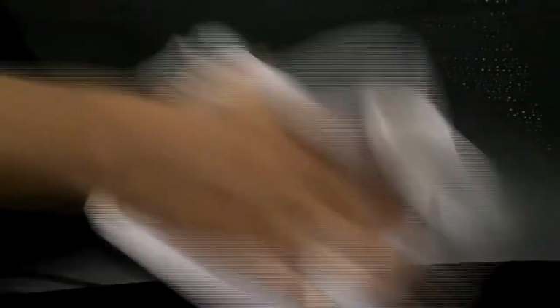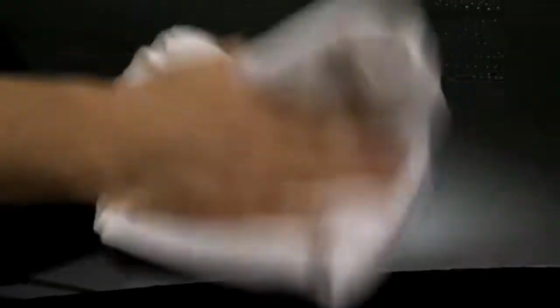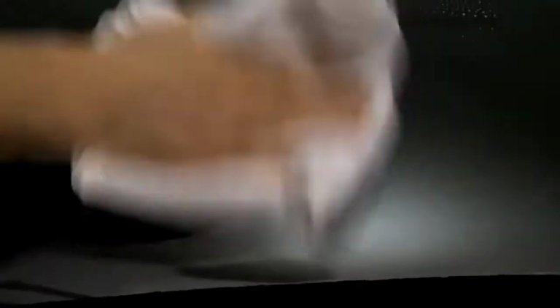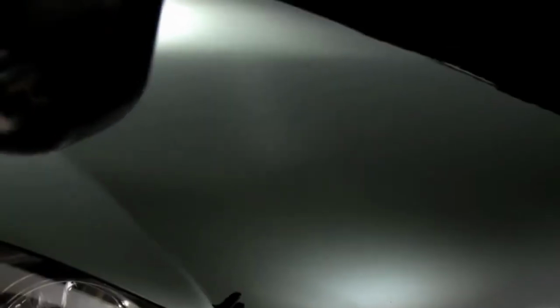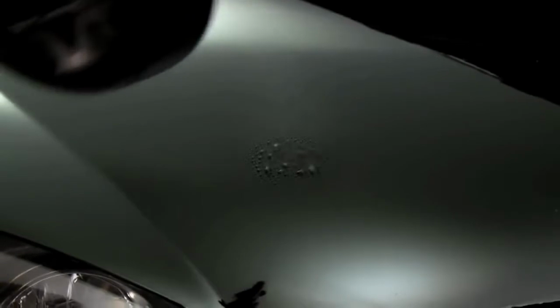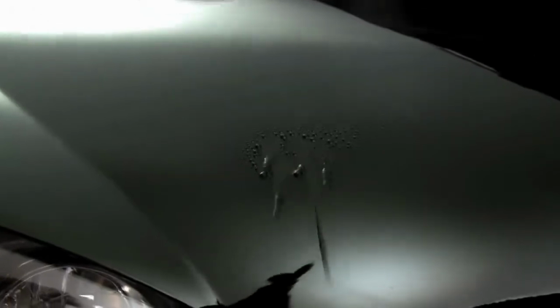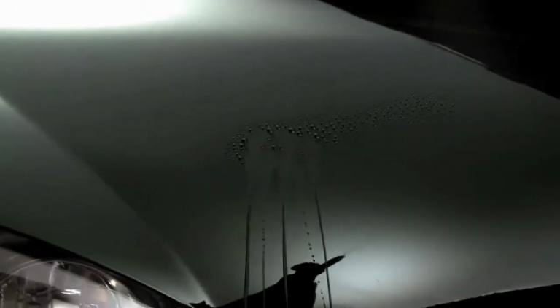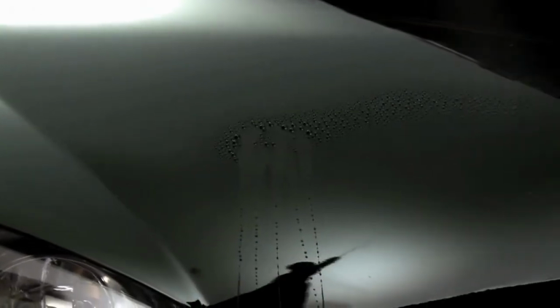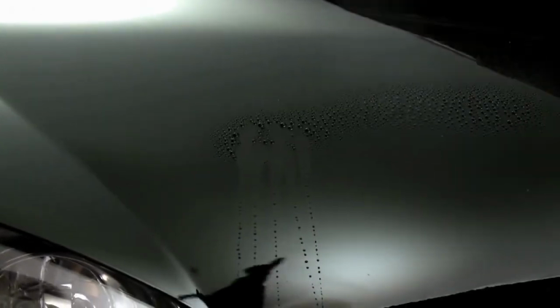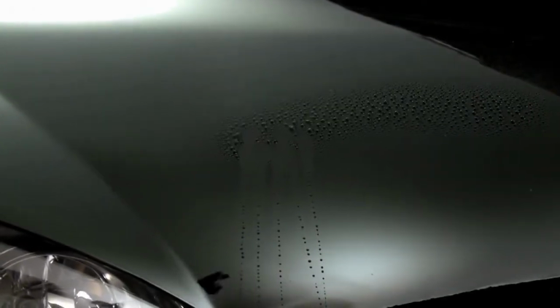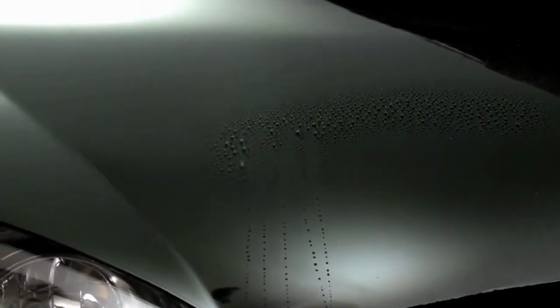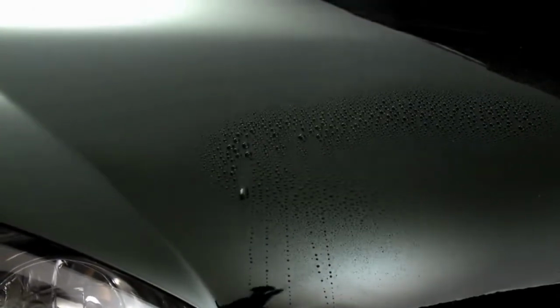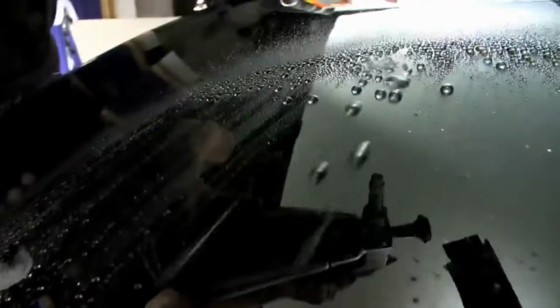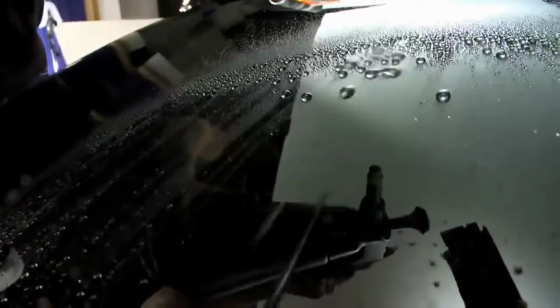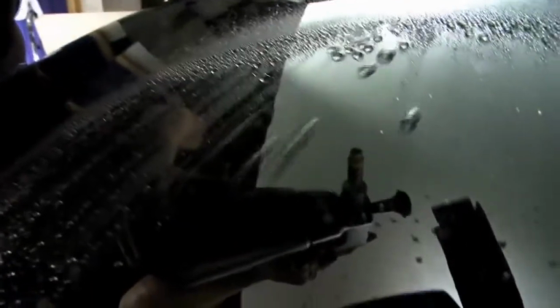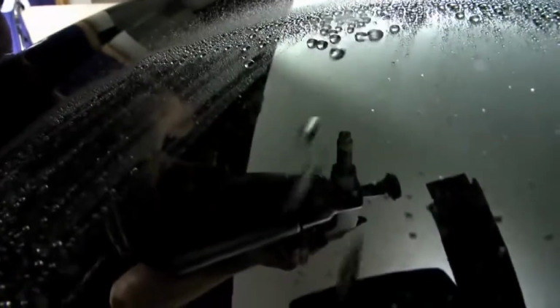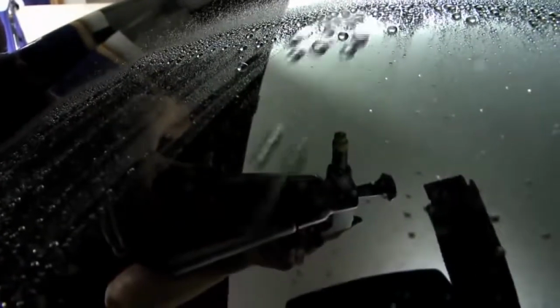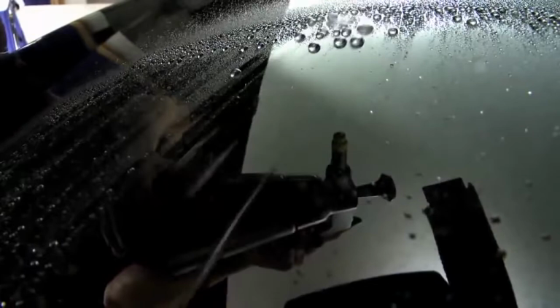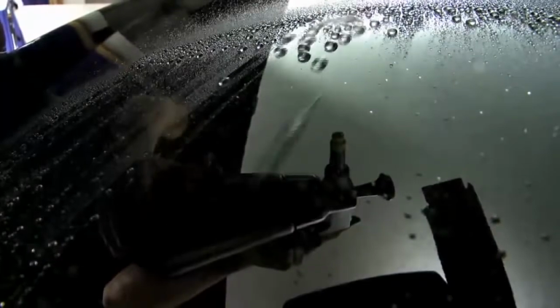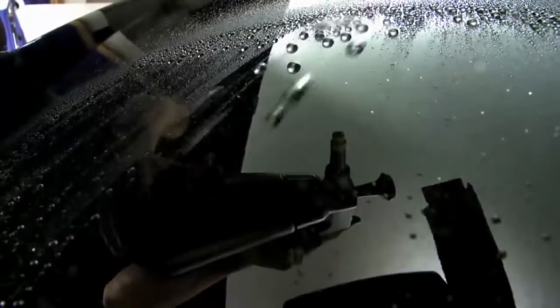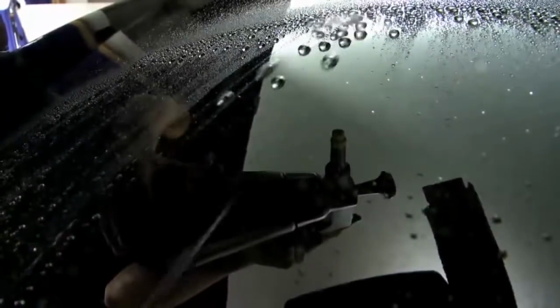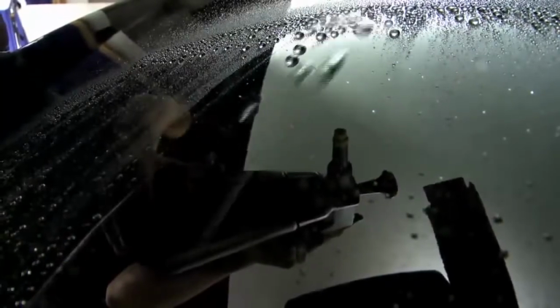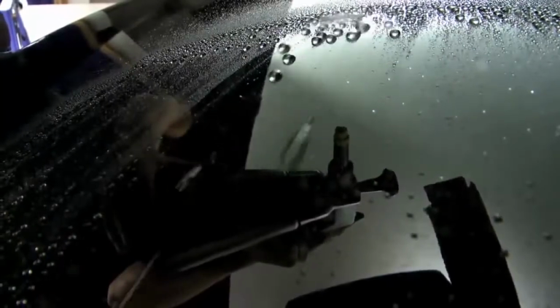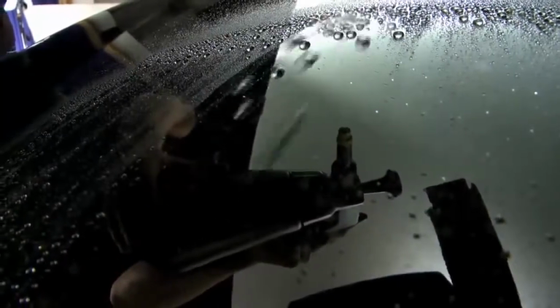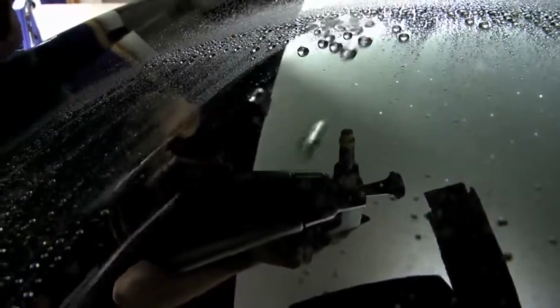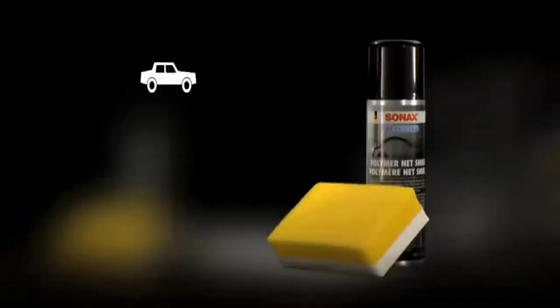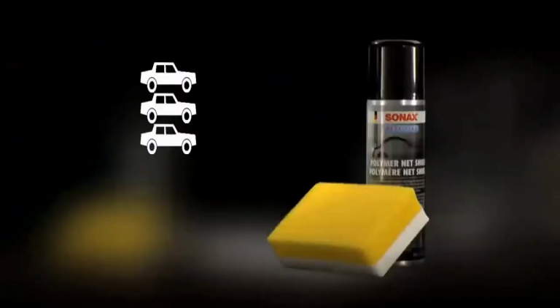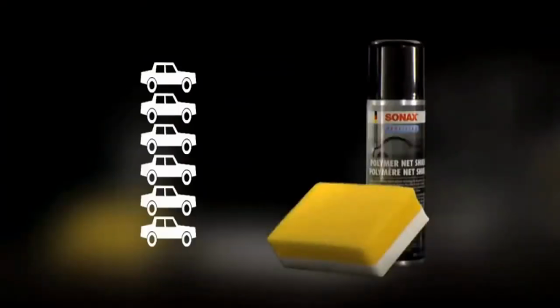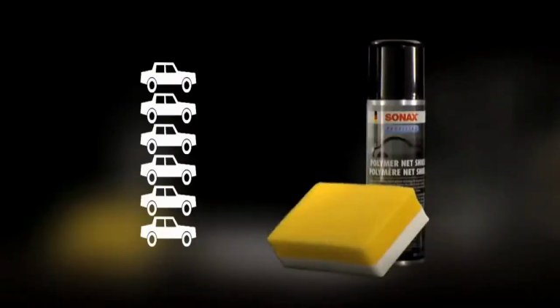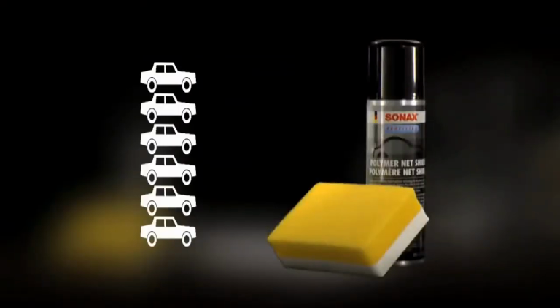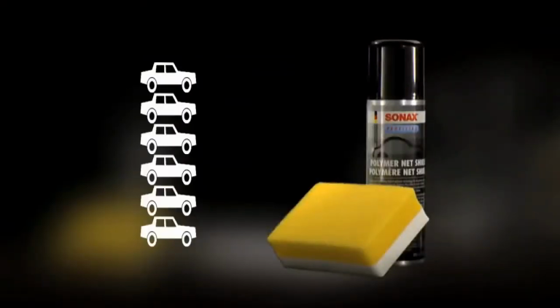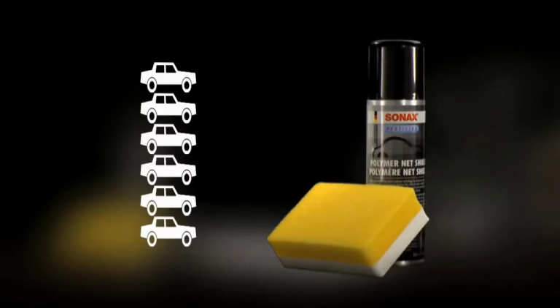You will immediately notice the incredible beading effect. Water is repelled and sheets off instantly. Only 15 to 20 minutes will be needed to completely seal a car, and one can will treat four to six vehicles.